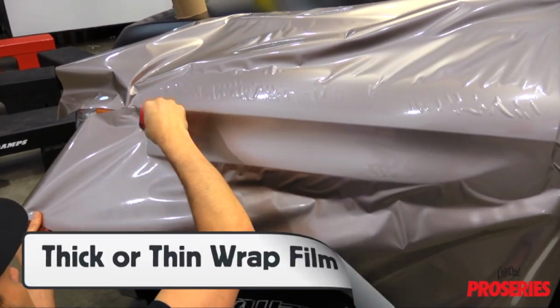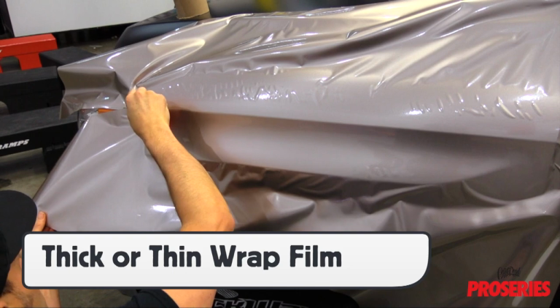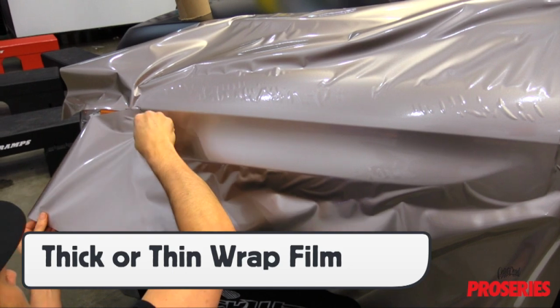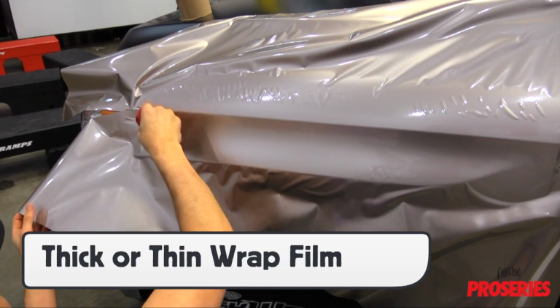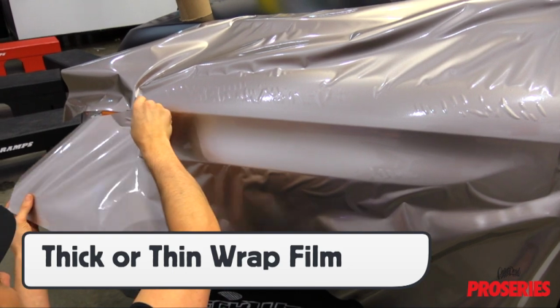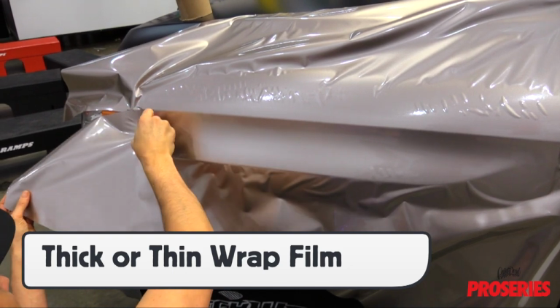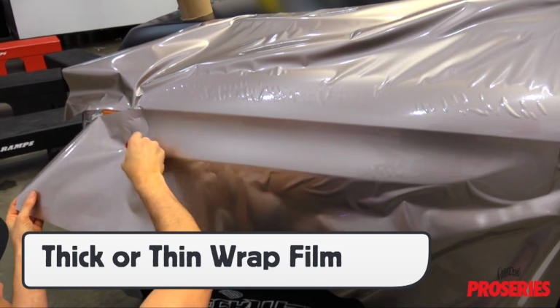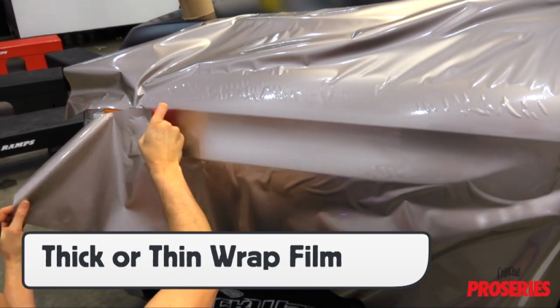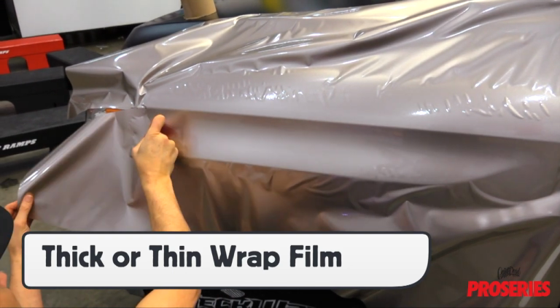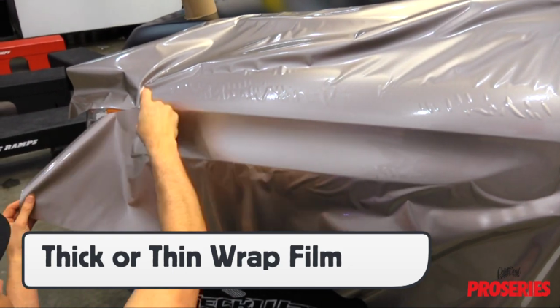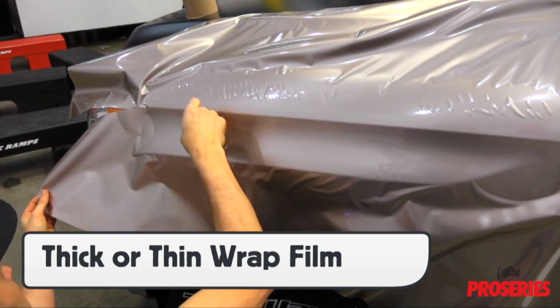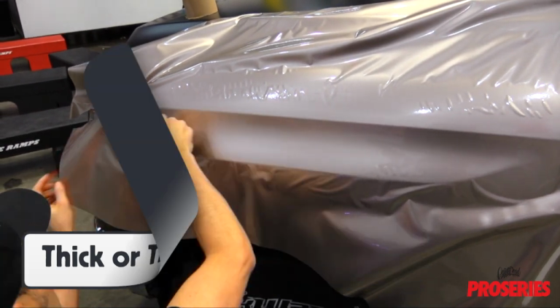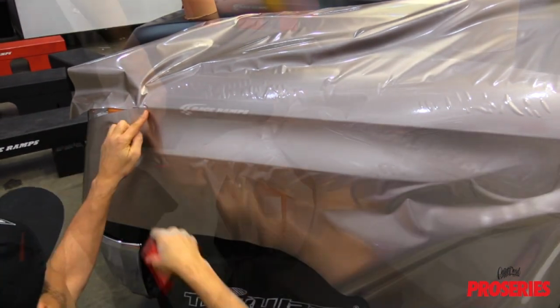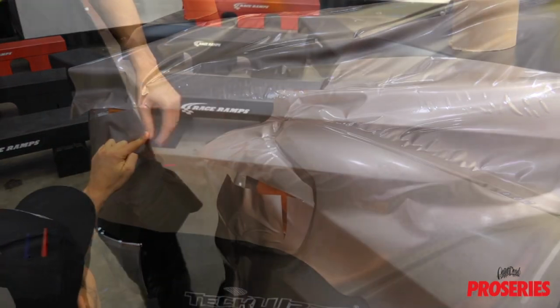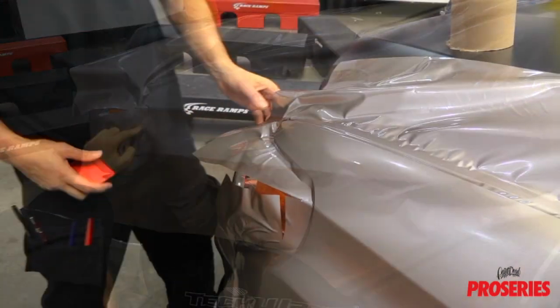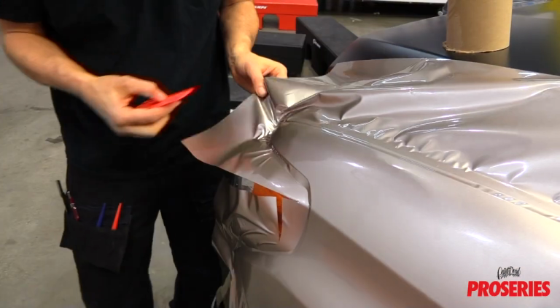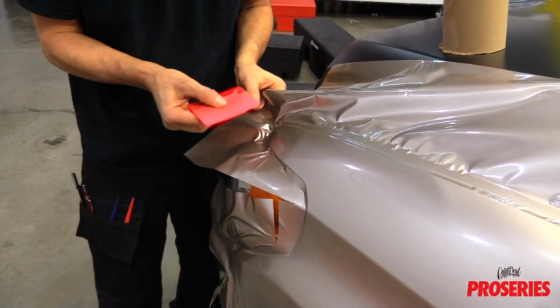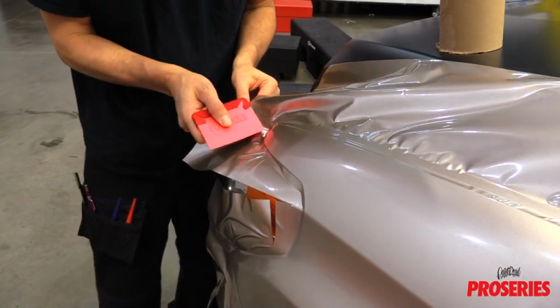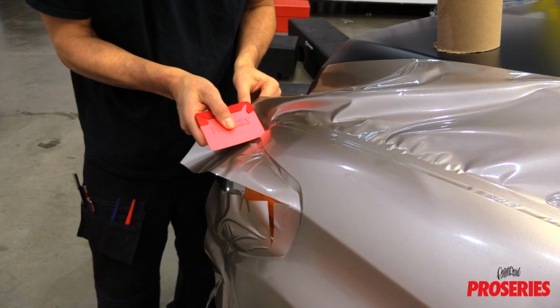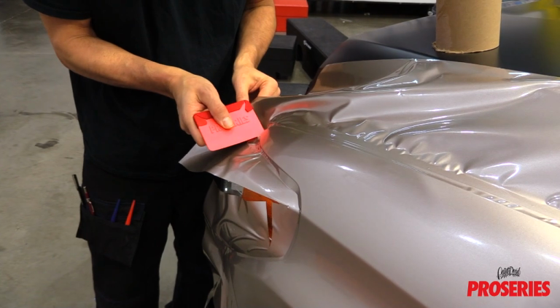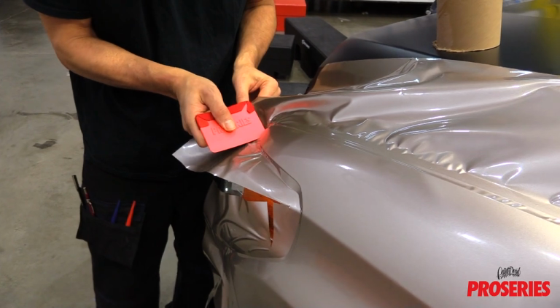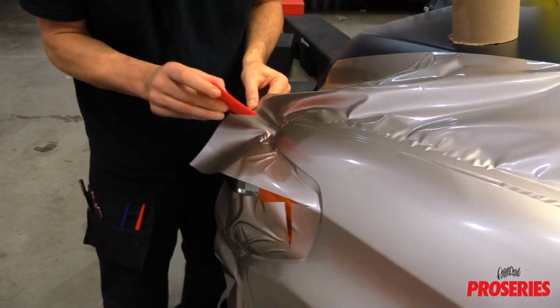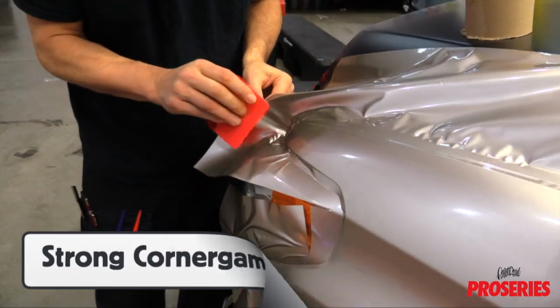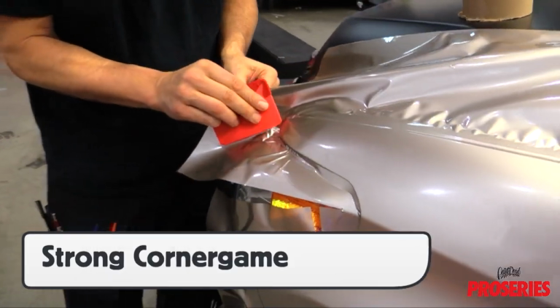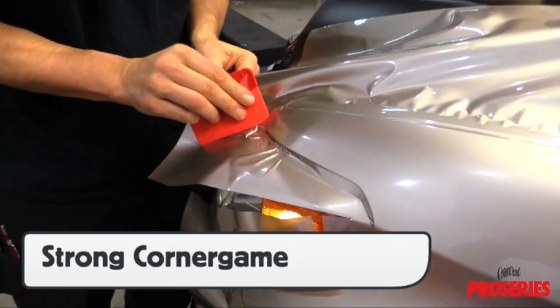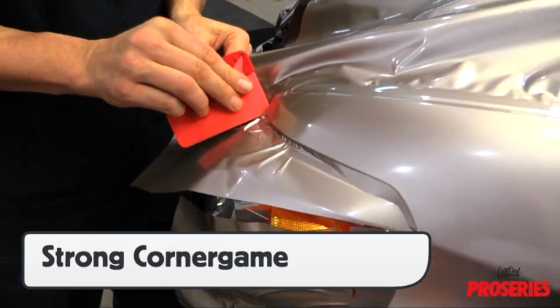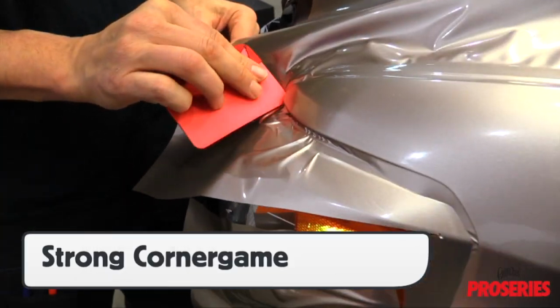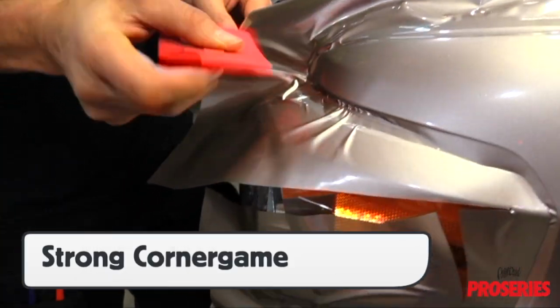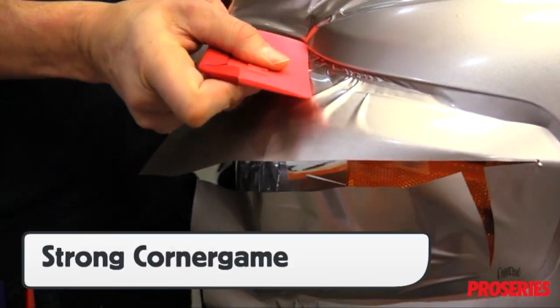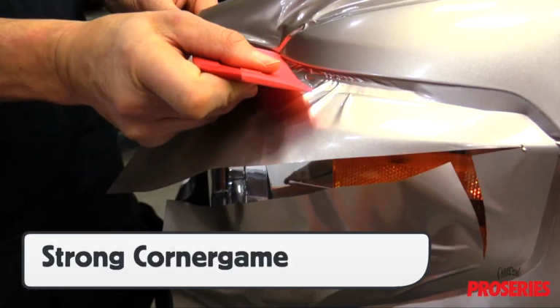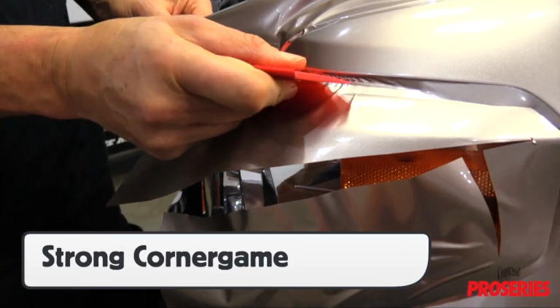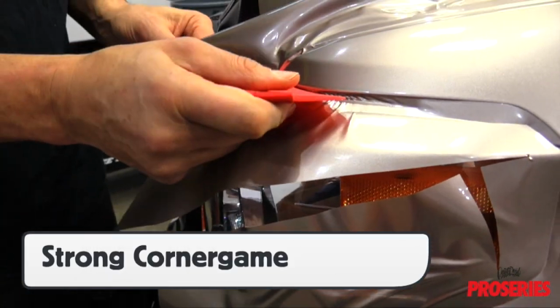Keep in mind that the ProScoogey Lite works well with thick or thin wrap films, and for corners on a vehicle, the softness of the ProScoogey Lite can help create a strong corner game.